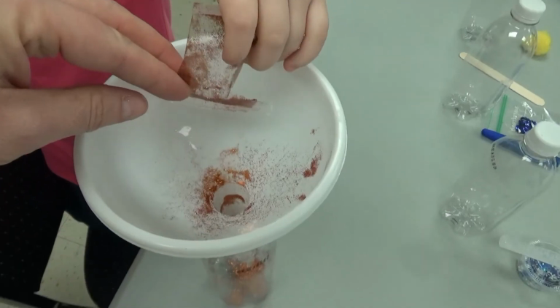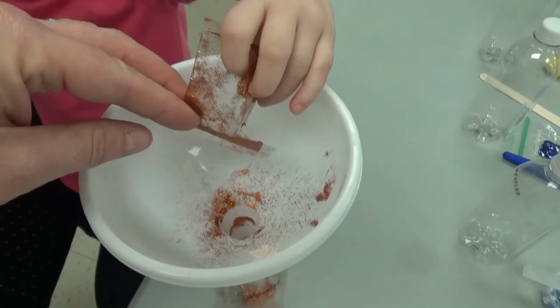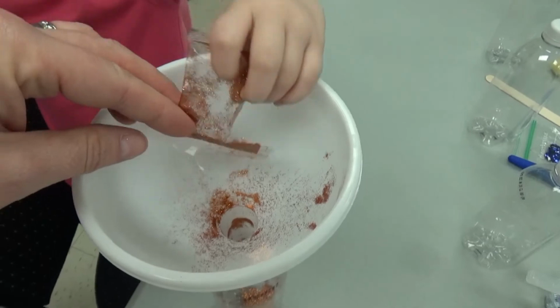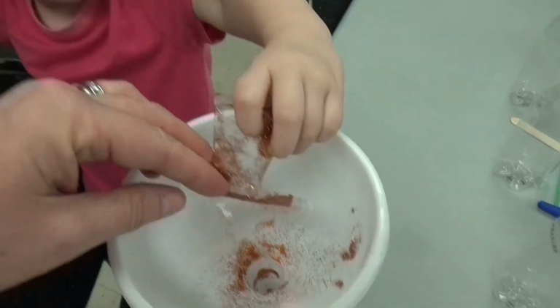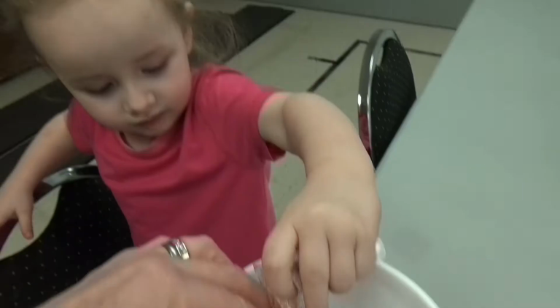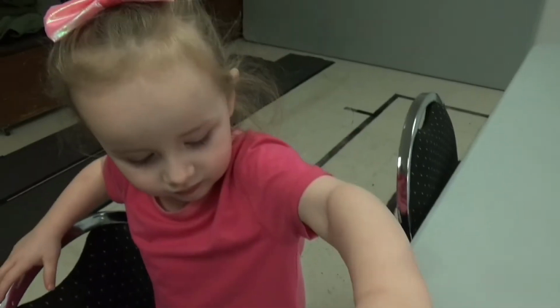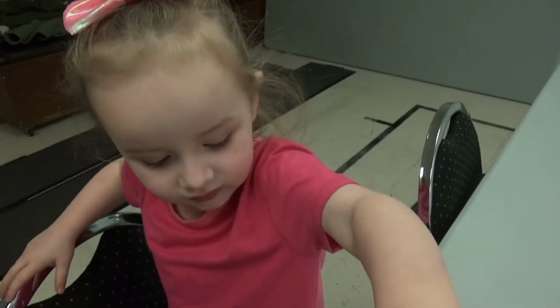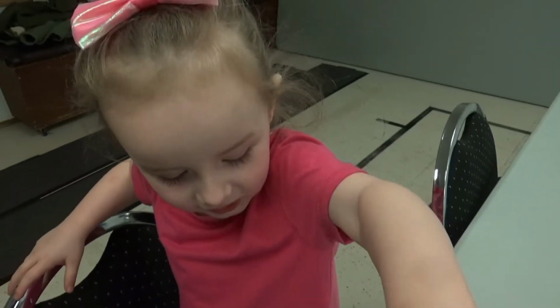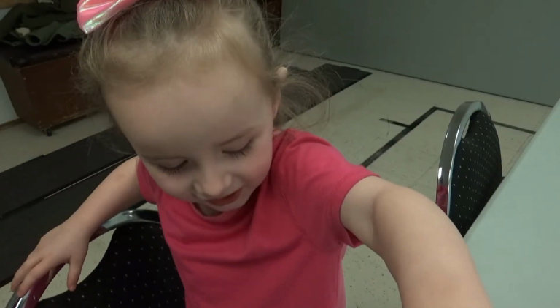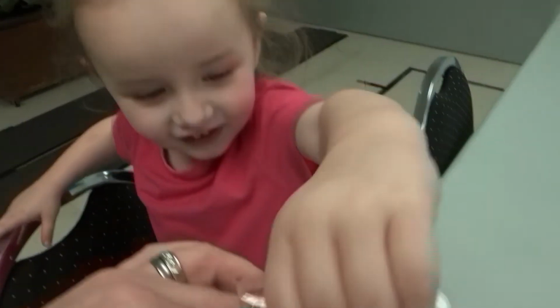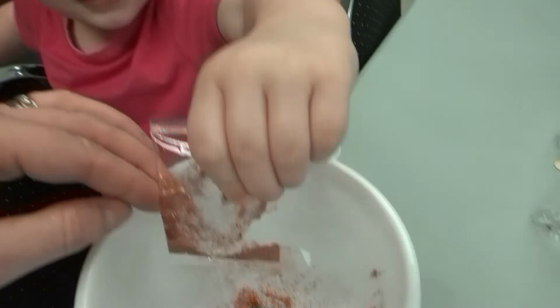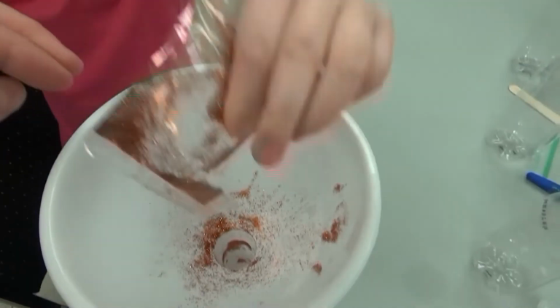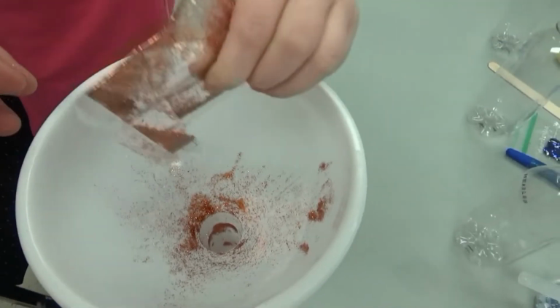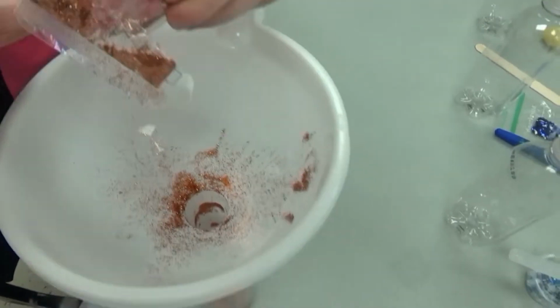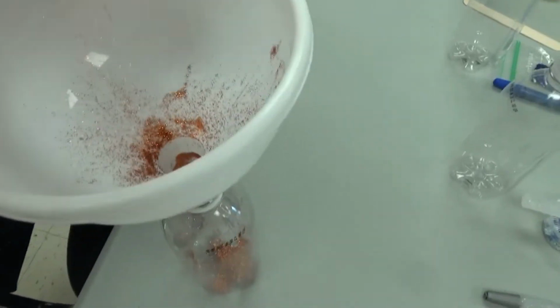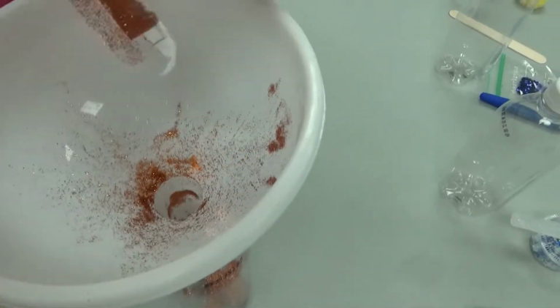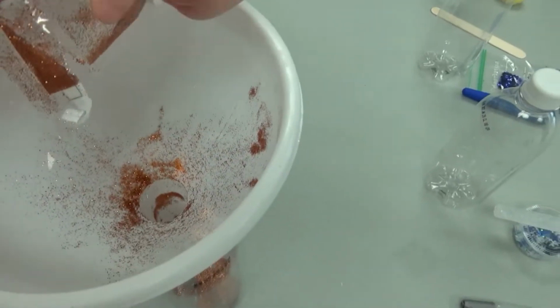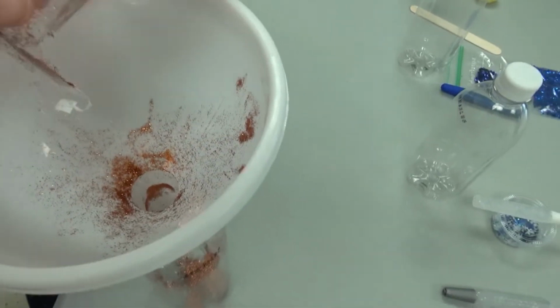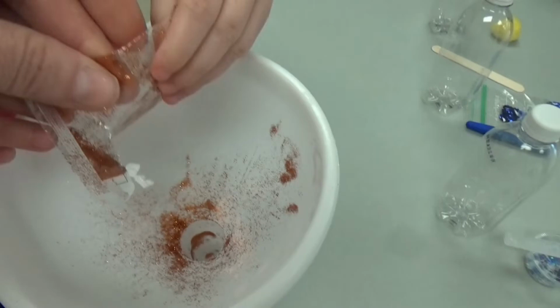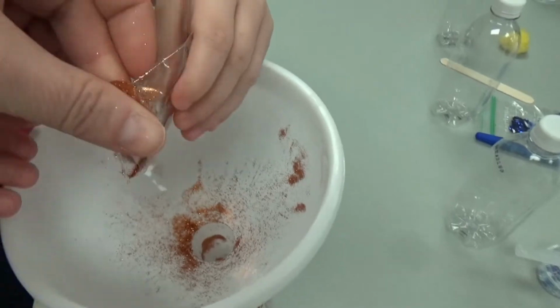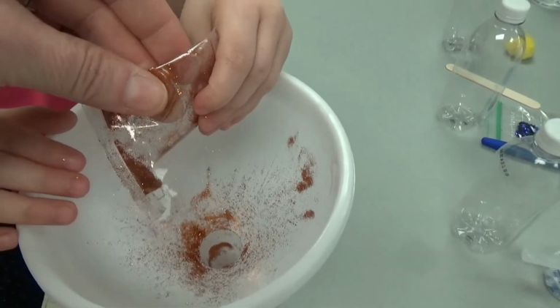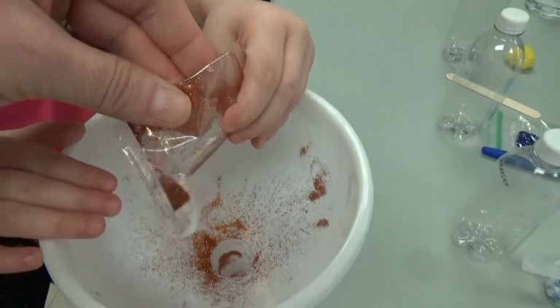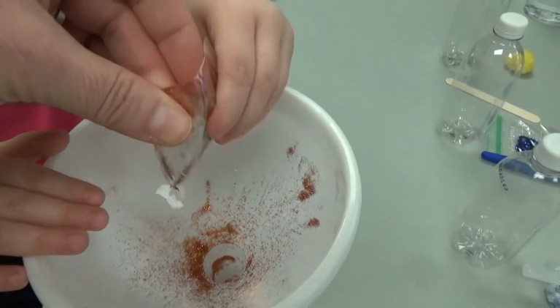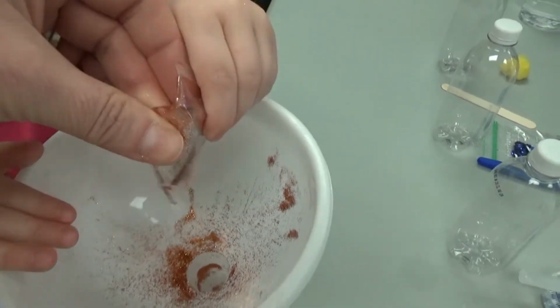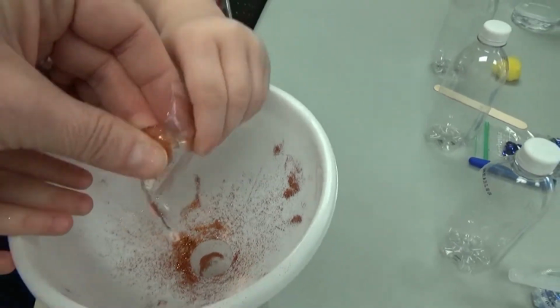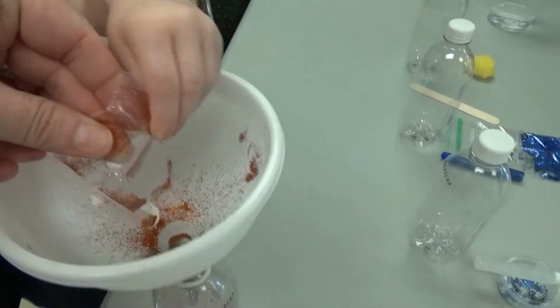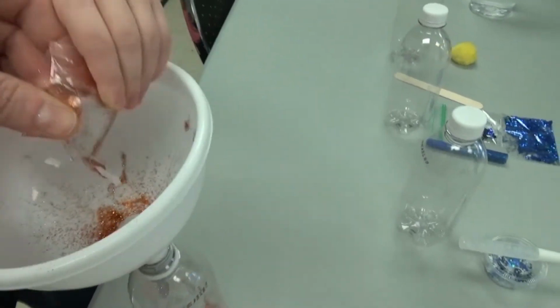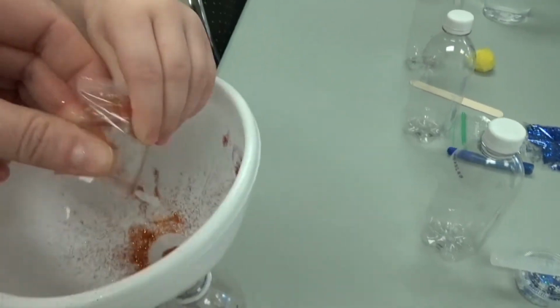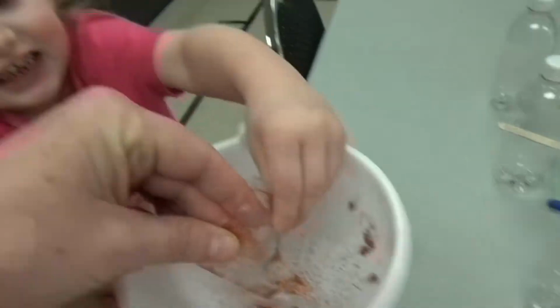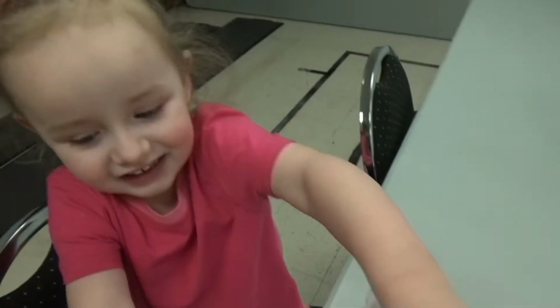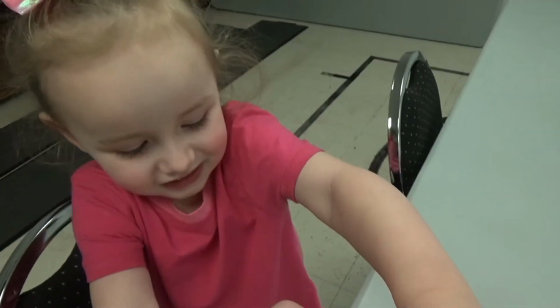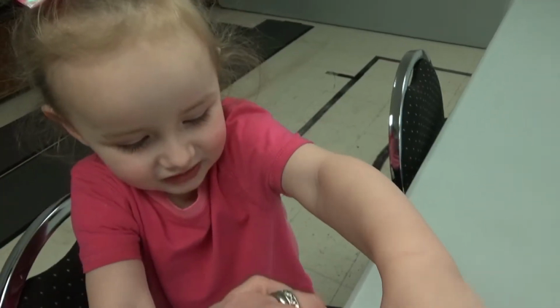What are we pouring in? Sprinkles? Yes. Very nice. Get them all out.